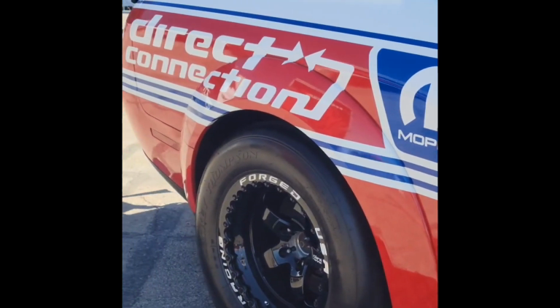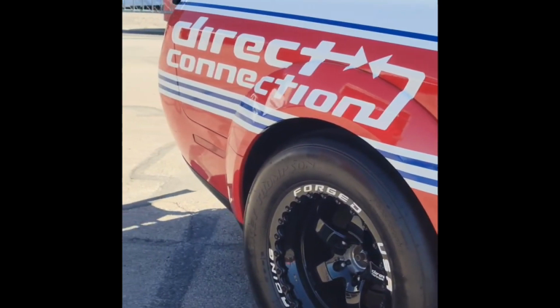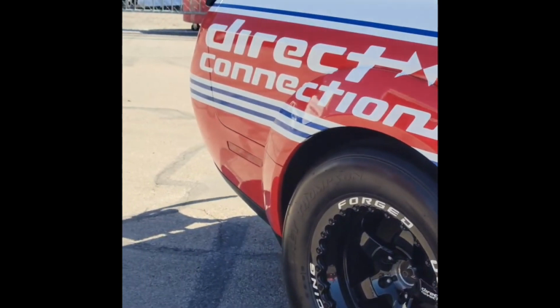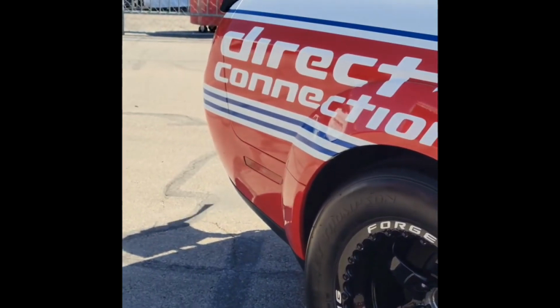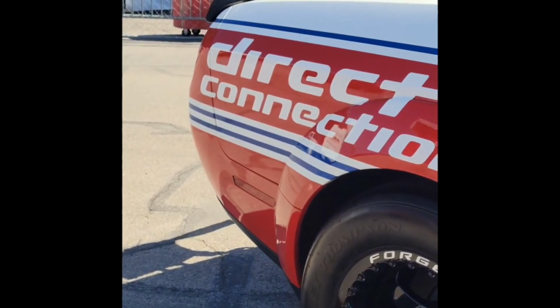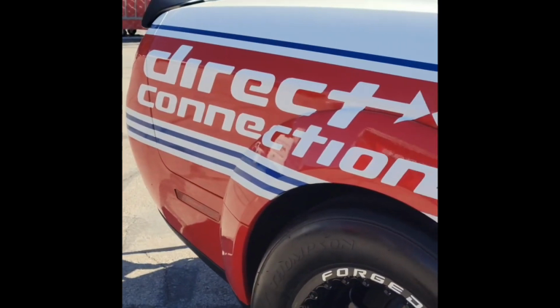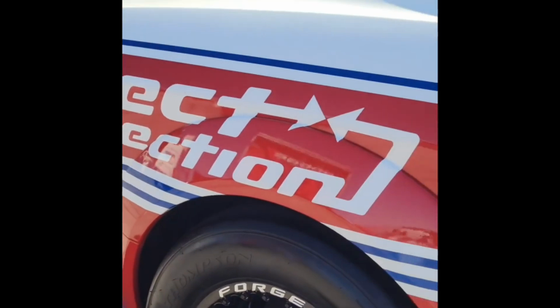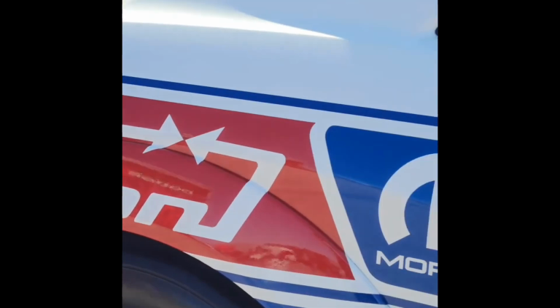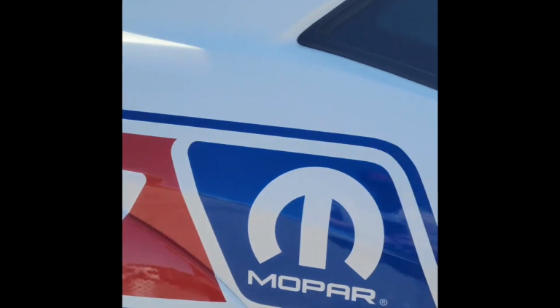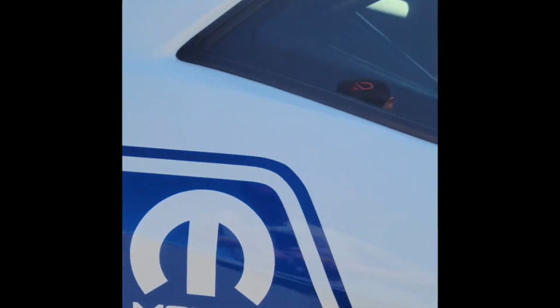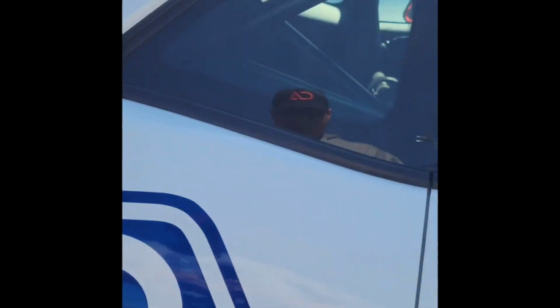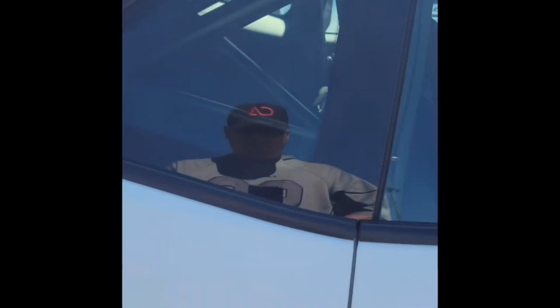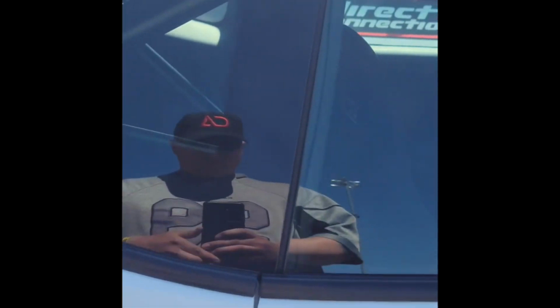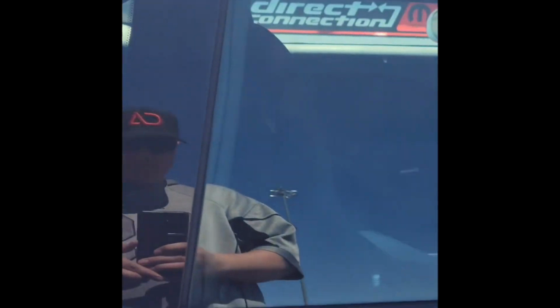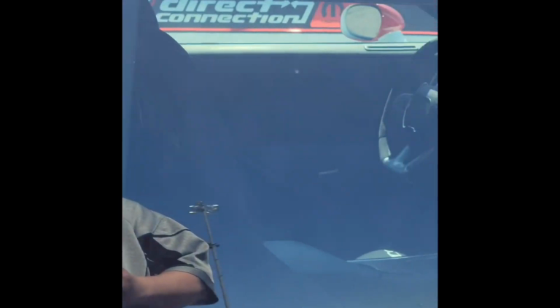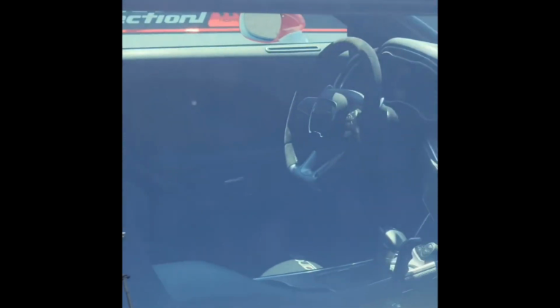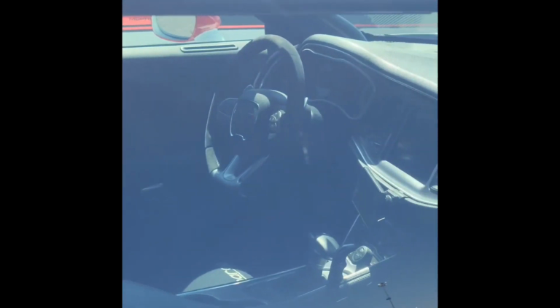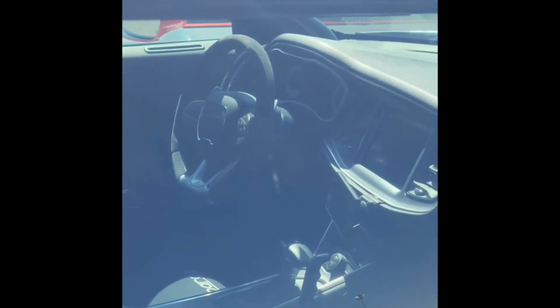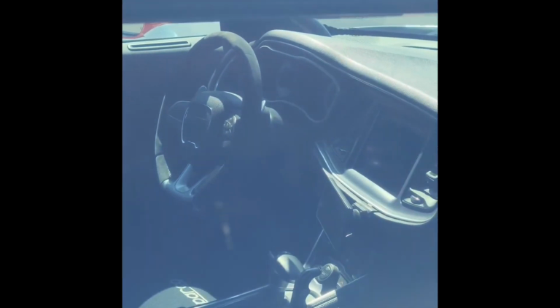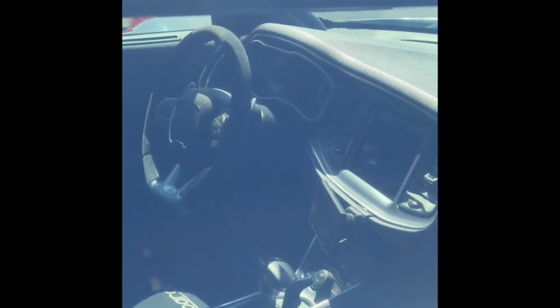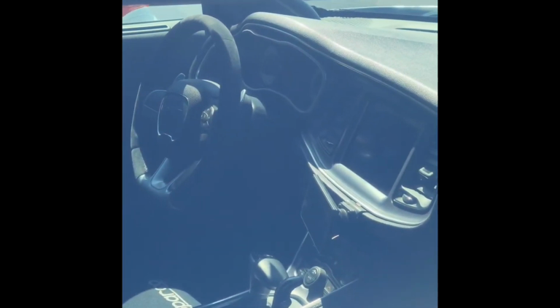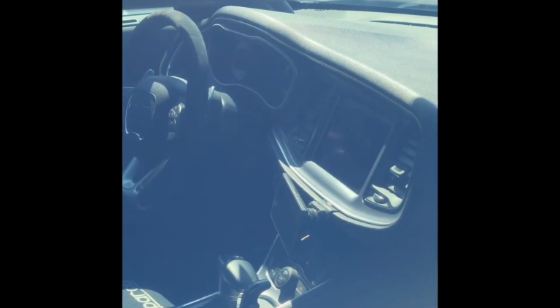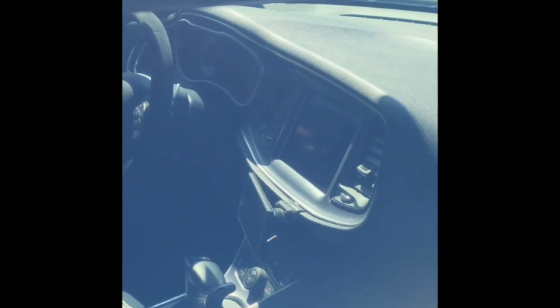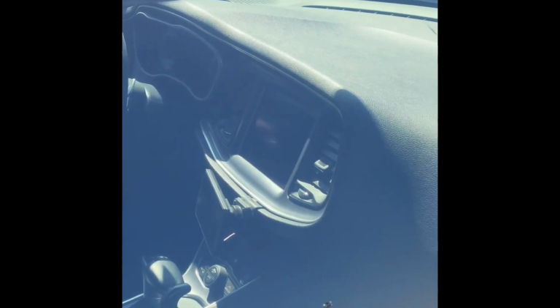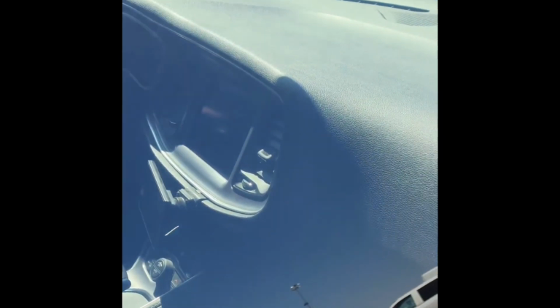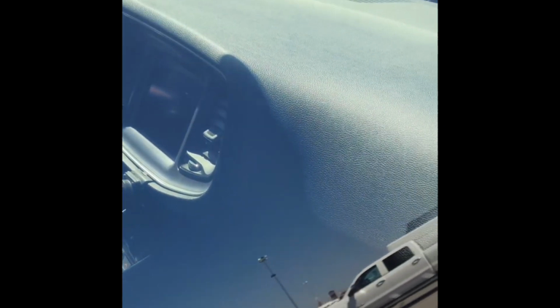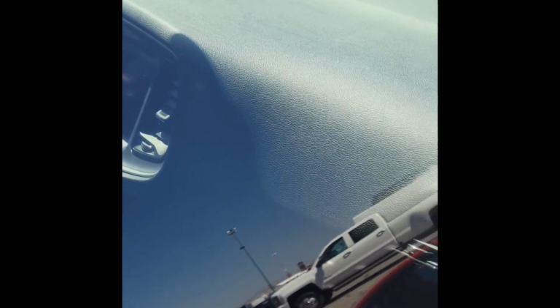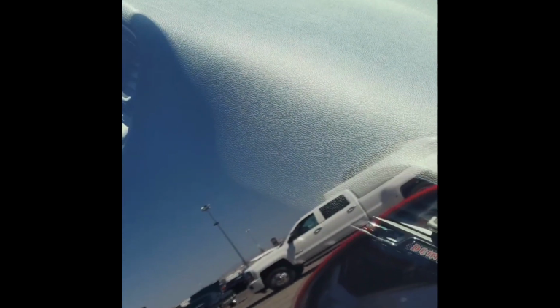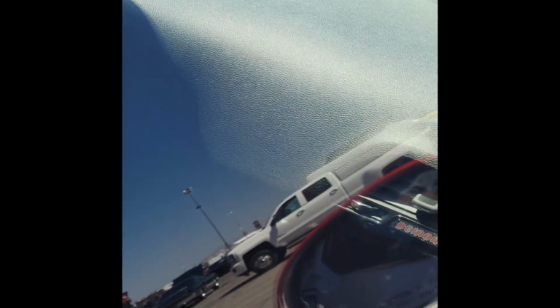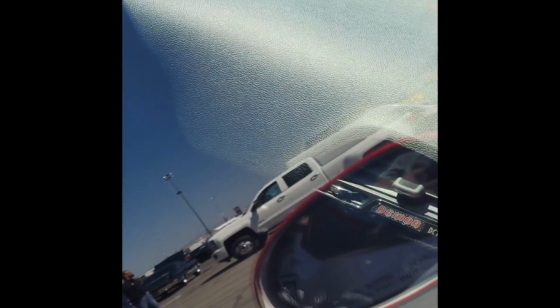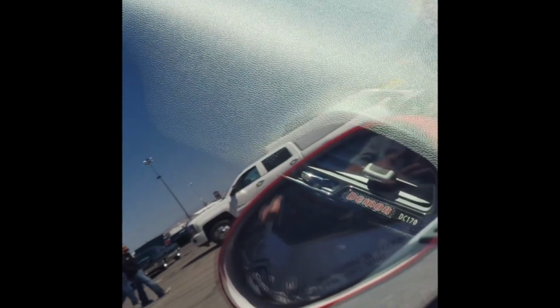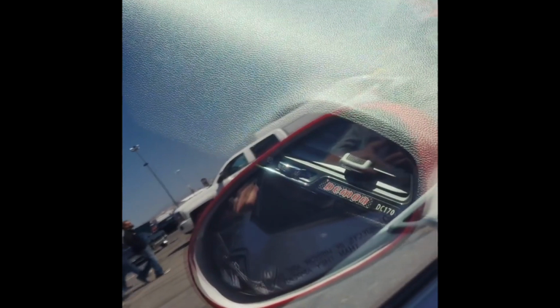In my head, this is the car — this is basically what we're going to be getting. Obviously it'll come in different colors and a few things will be different with the badging and such, but ladies and gentlemen, I think this is it. Let me know what you guys think in the comments below, and have an awesome day.